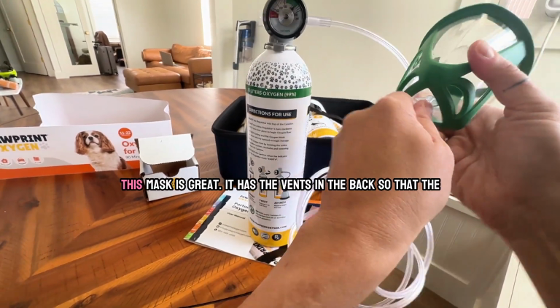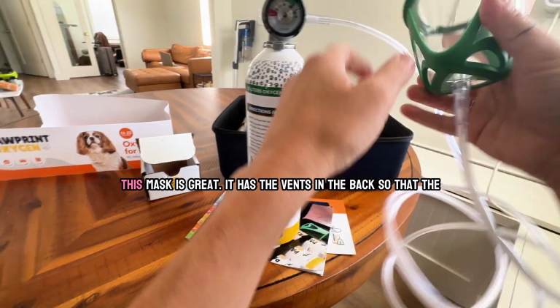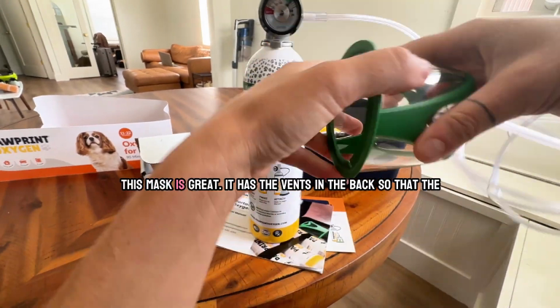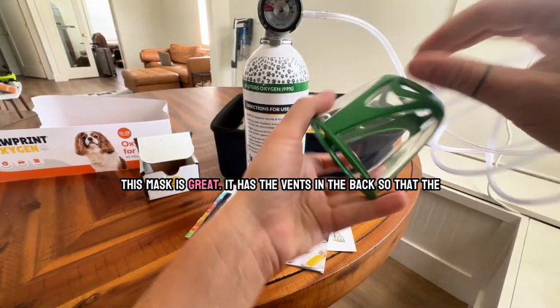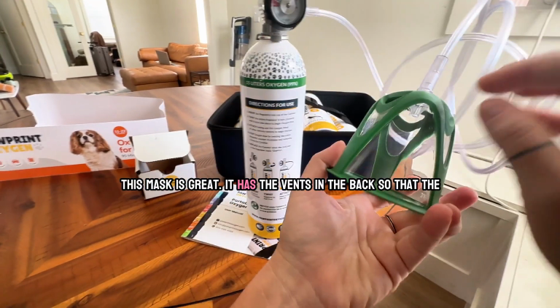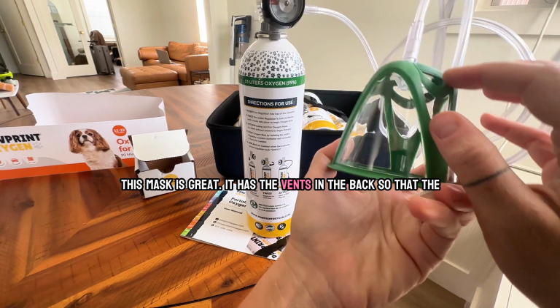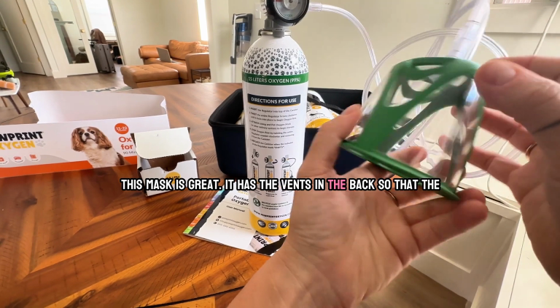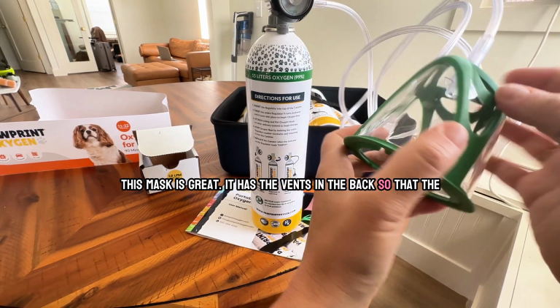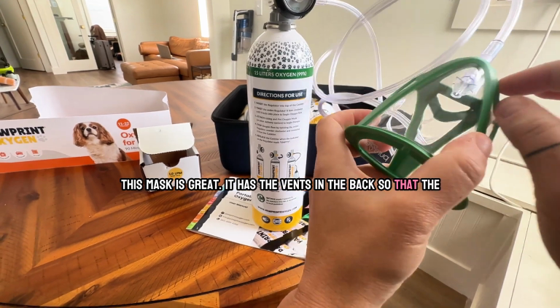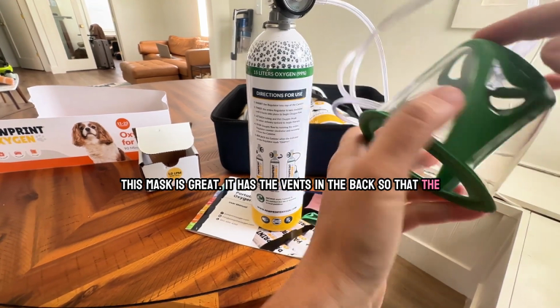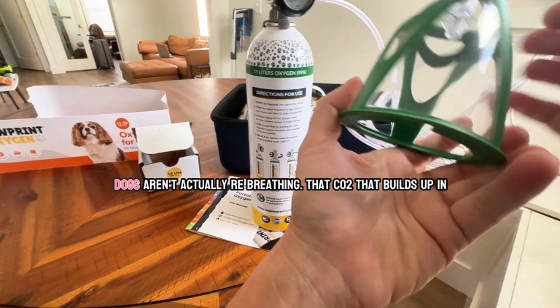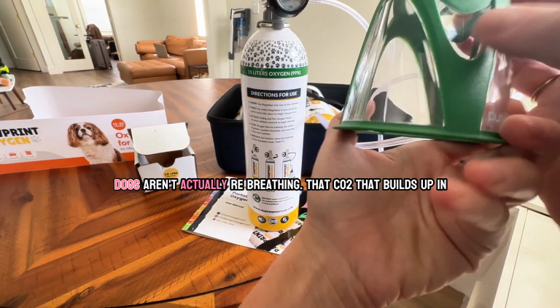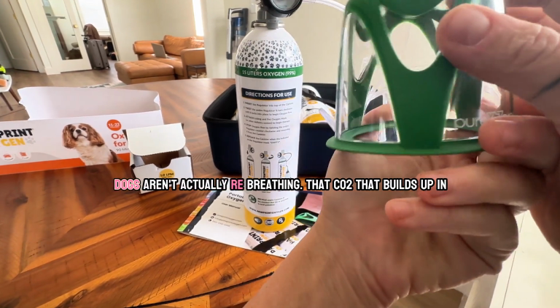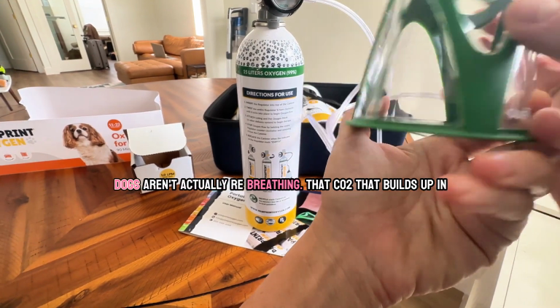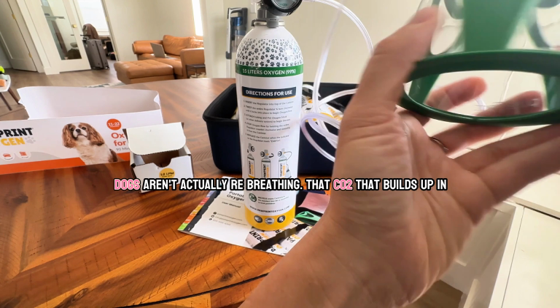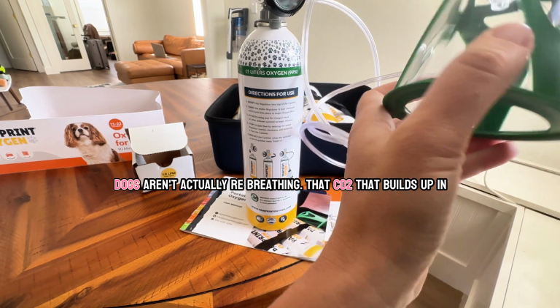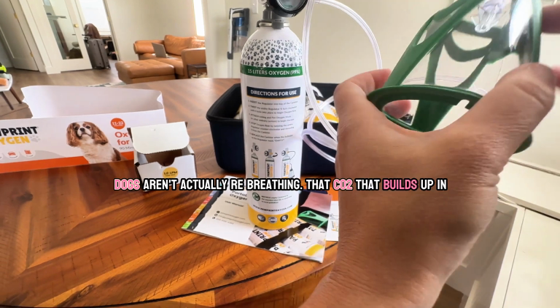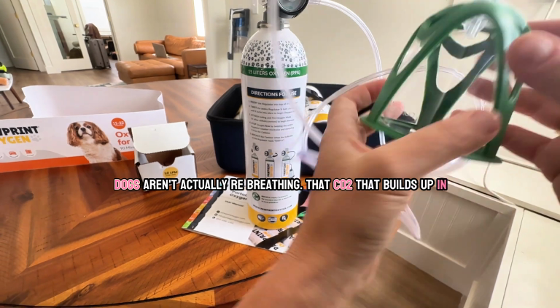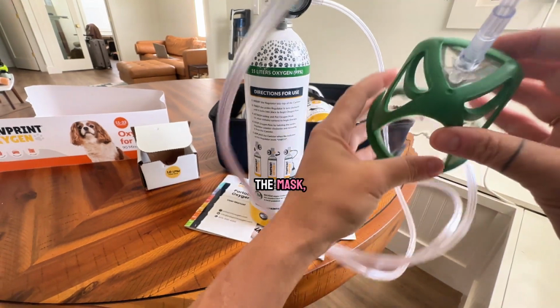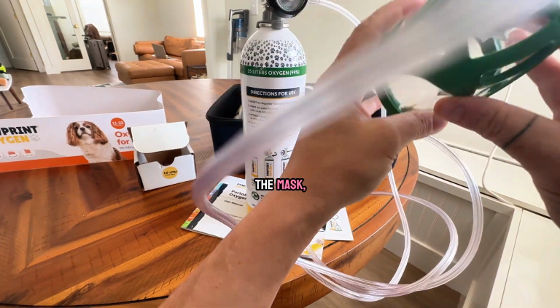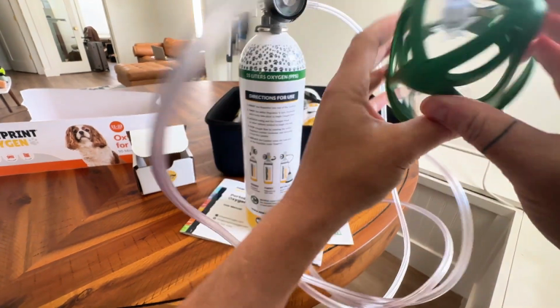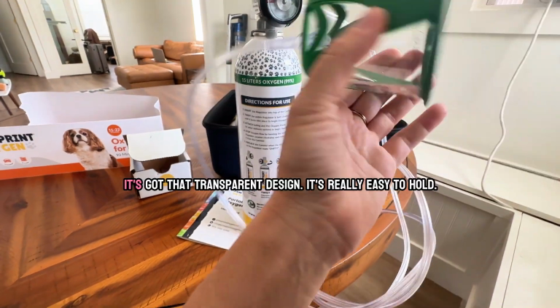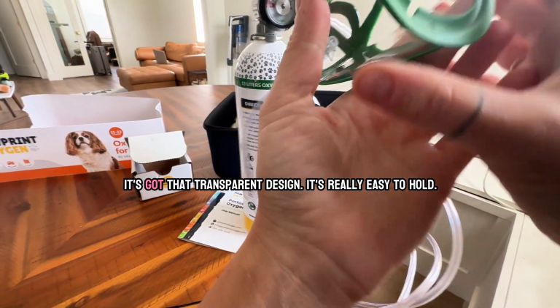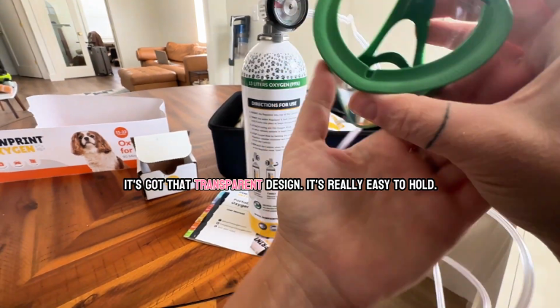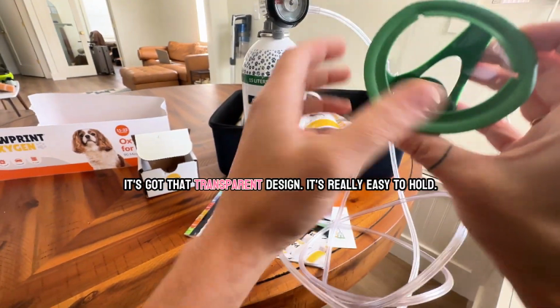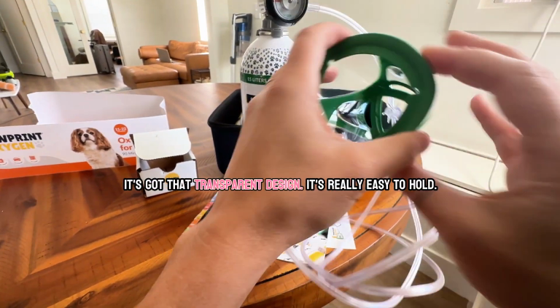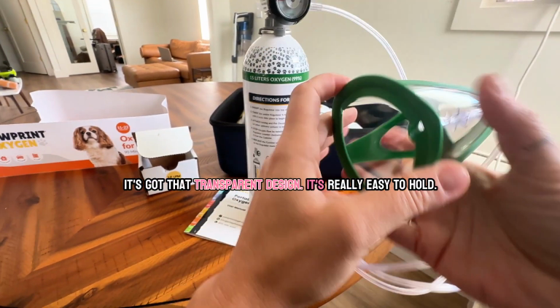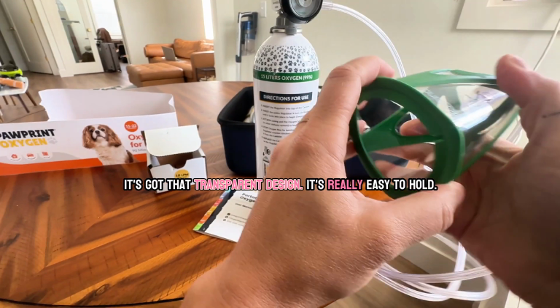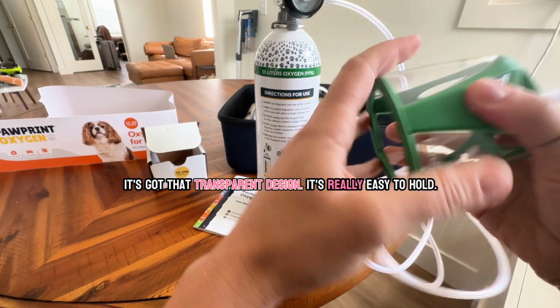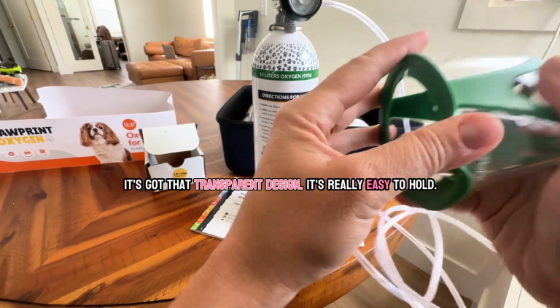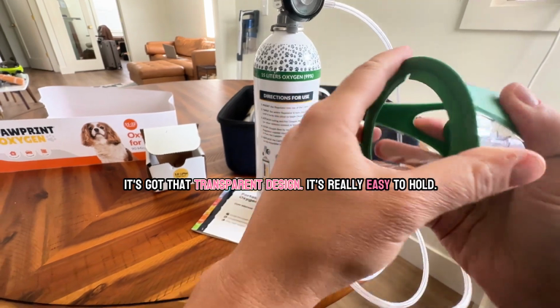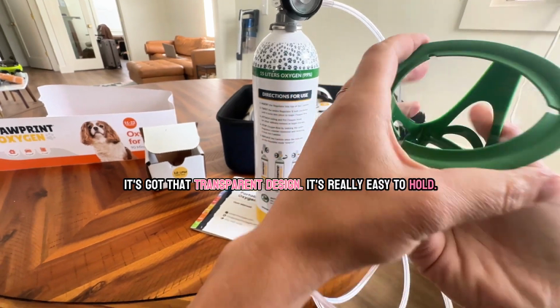This mask is great. It has vents in the back so the dogs aren't actually rebreathing the CO2 that builds up in the mask. It's got a transparent design and it's really easy to hold.